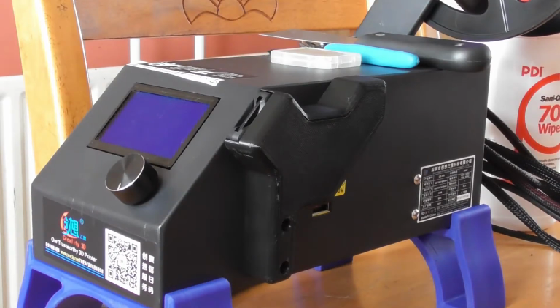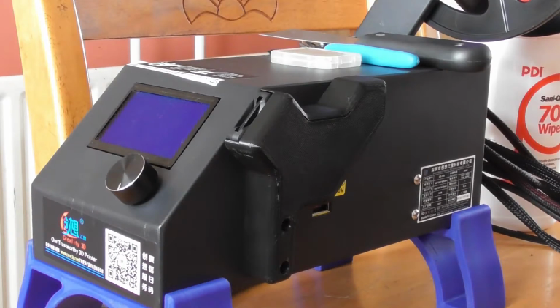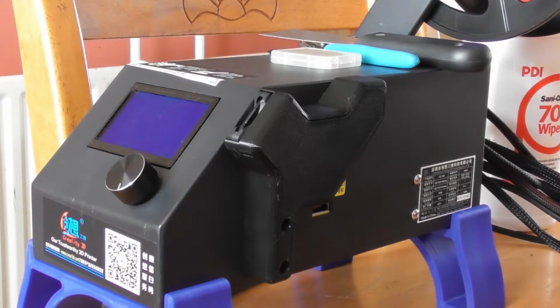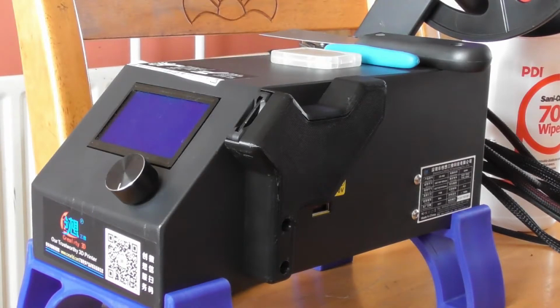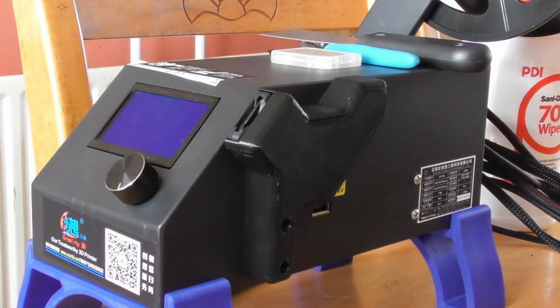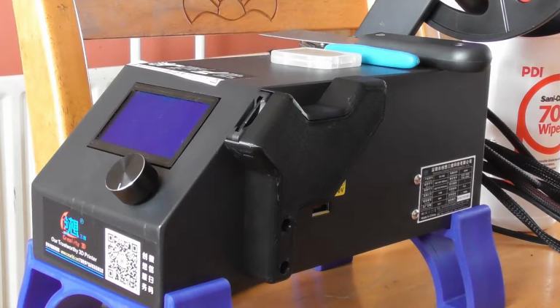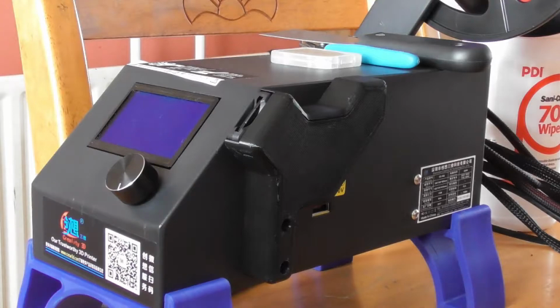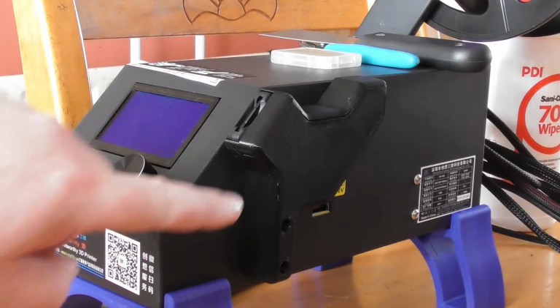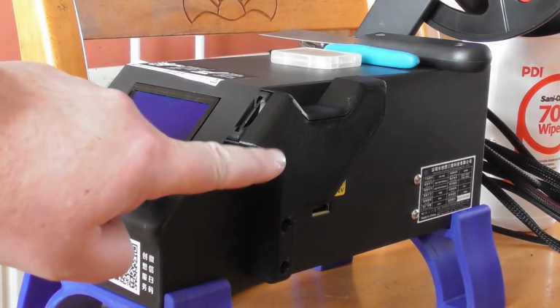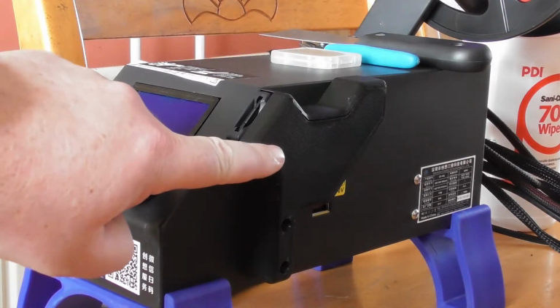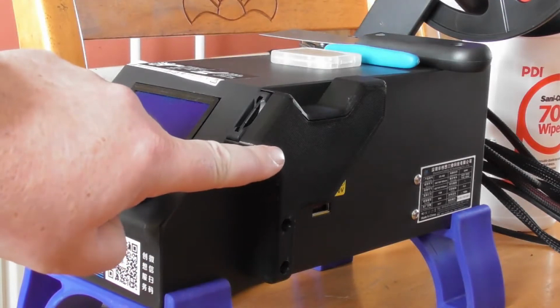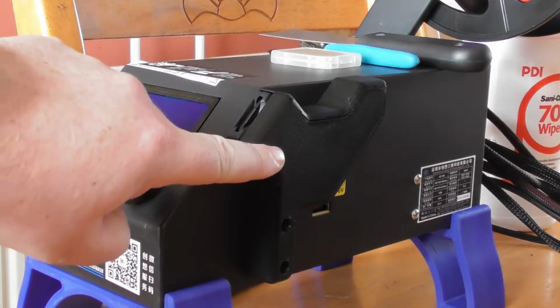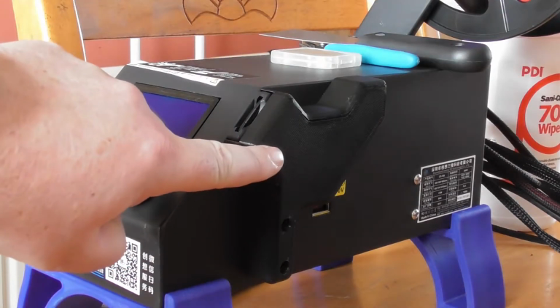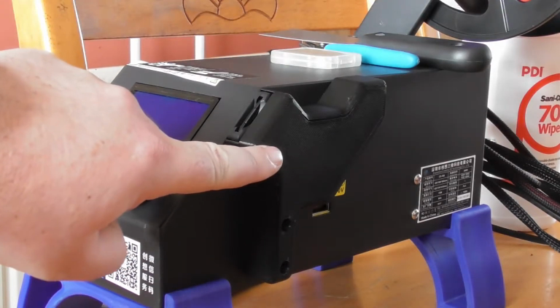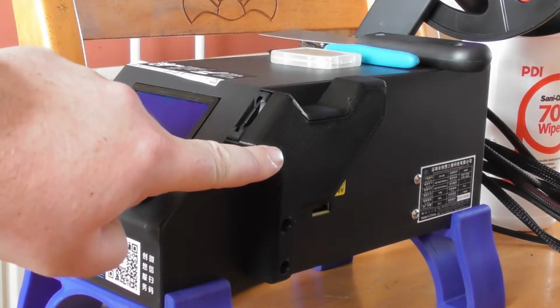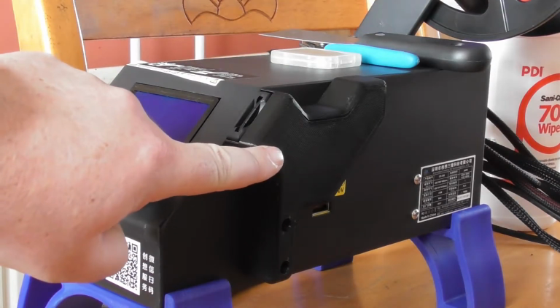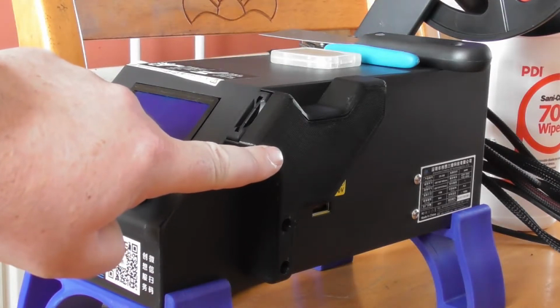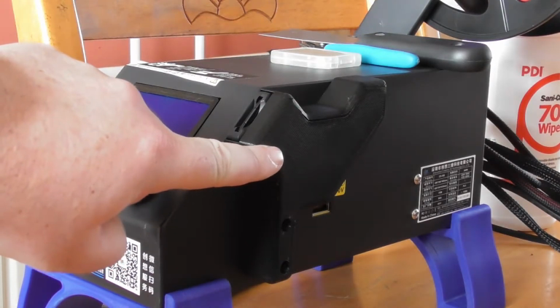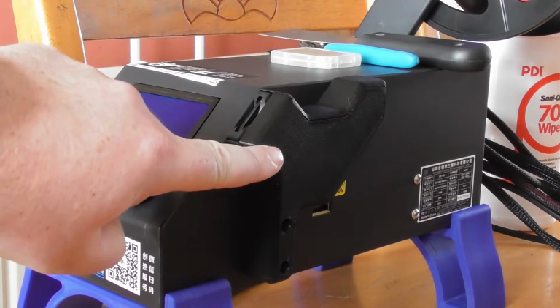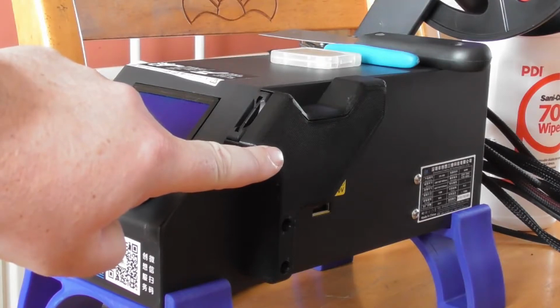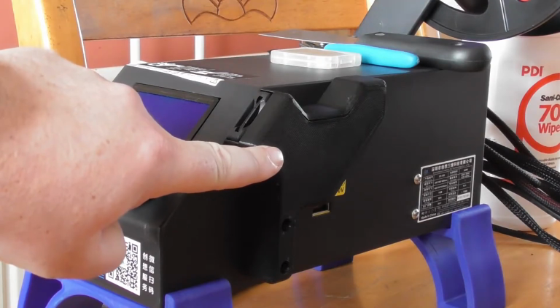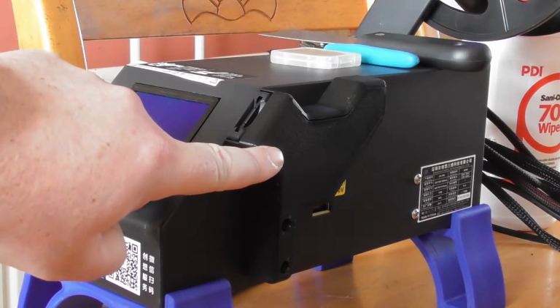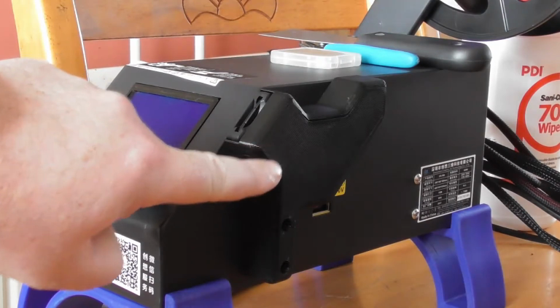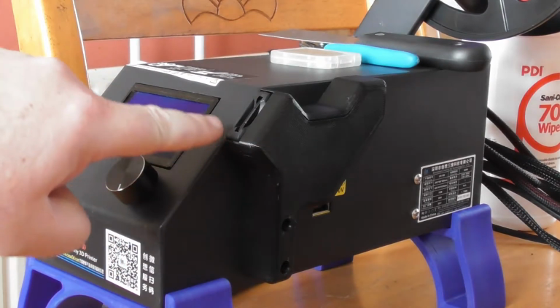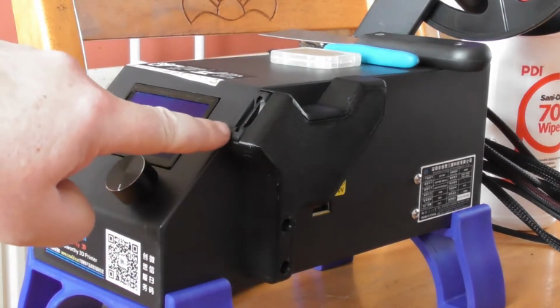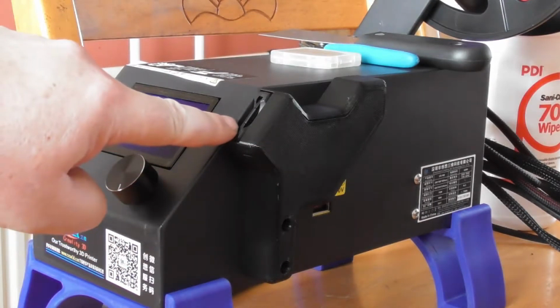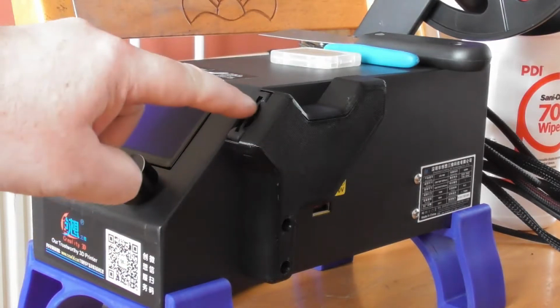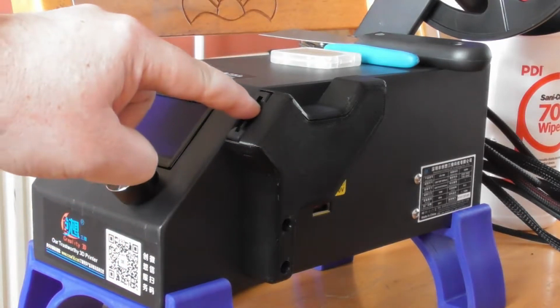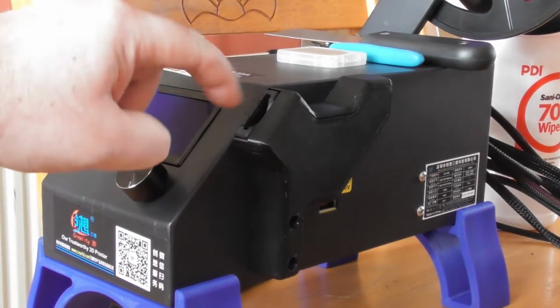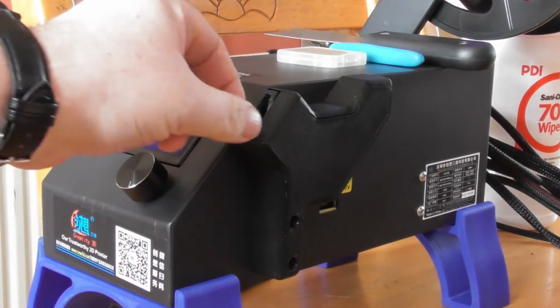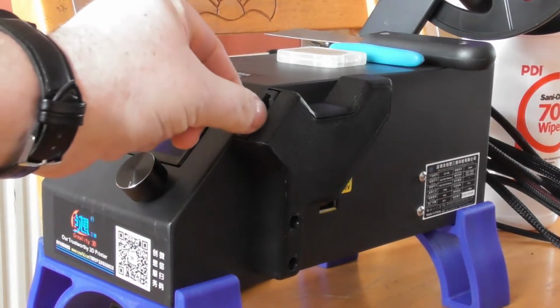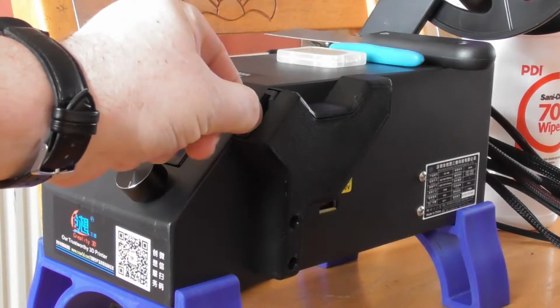Here are a few upgrades I have done to my CR10 3D printer. The first is an SD card reader upgrade from the micro SD to the standard SD.